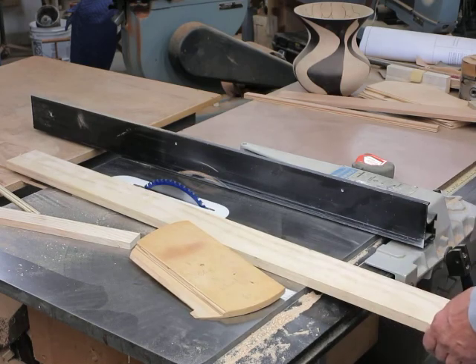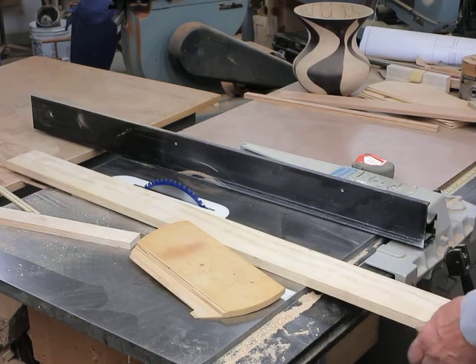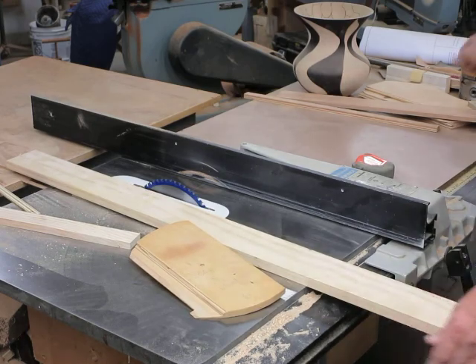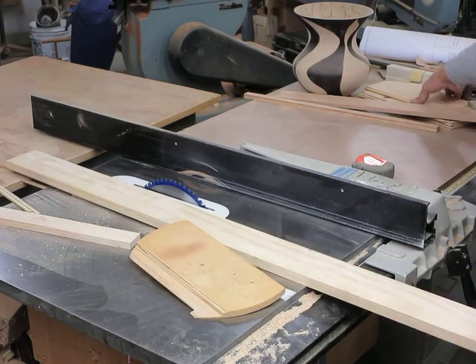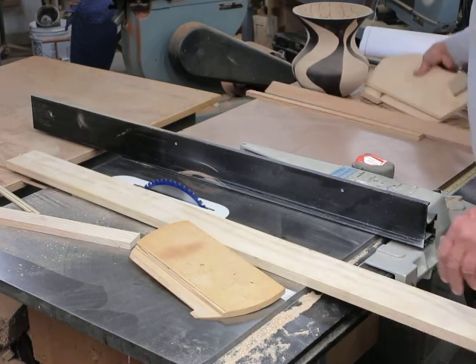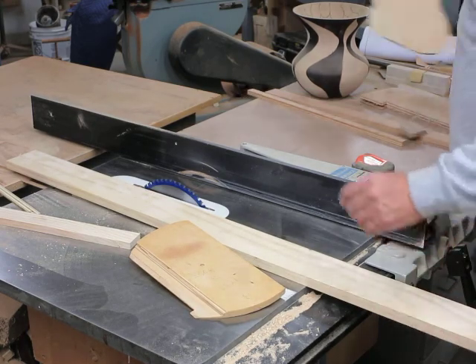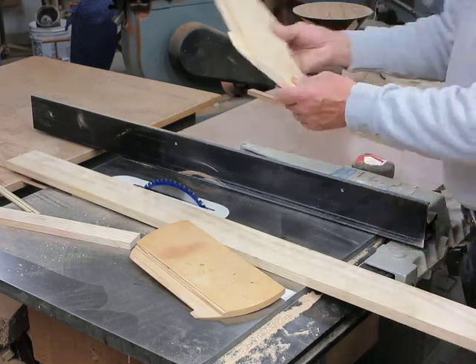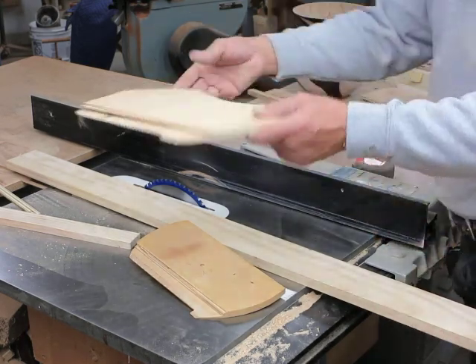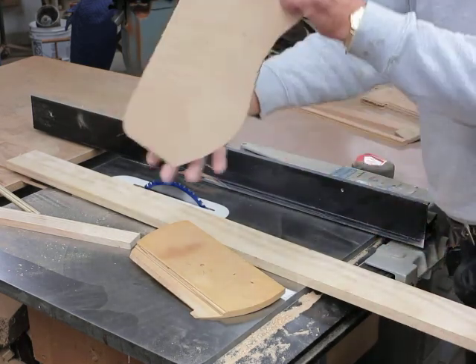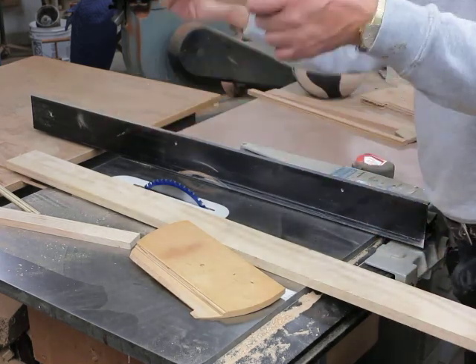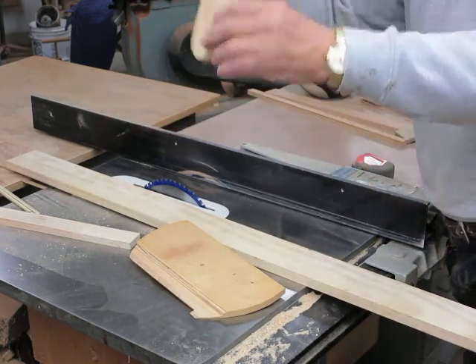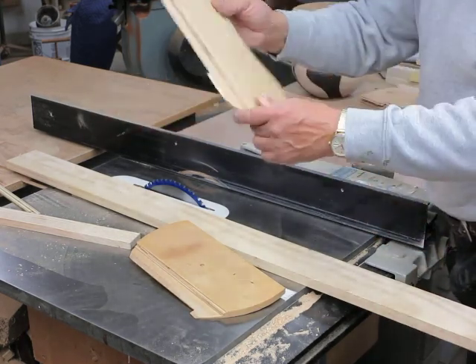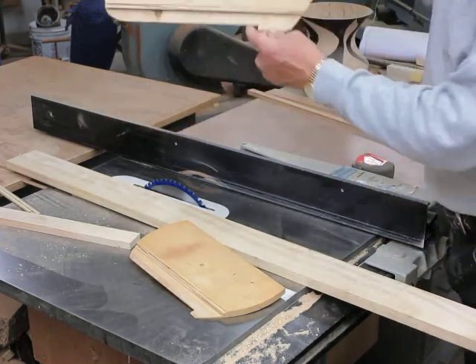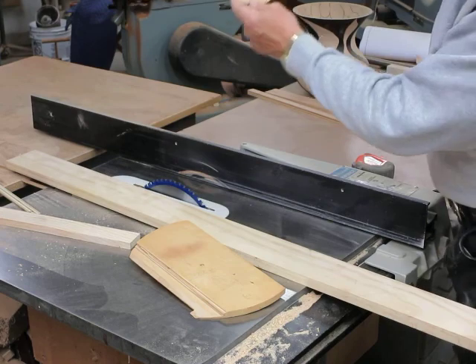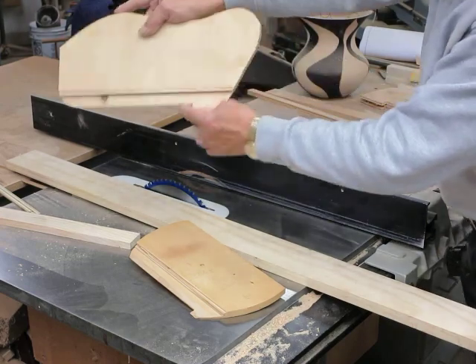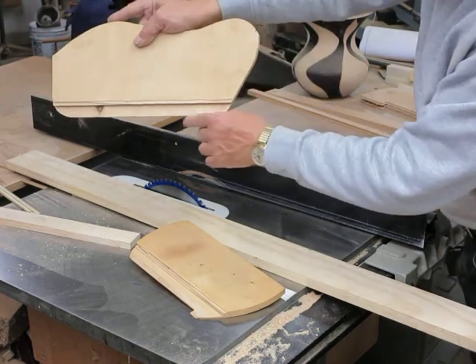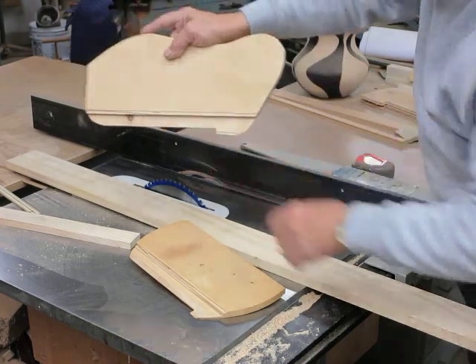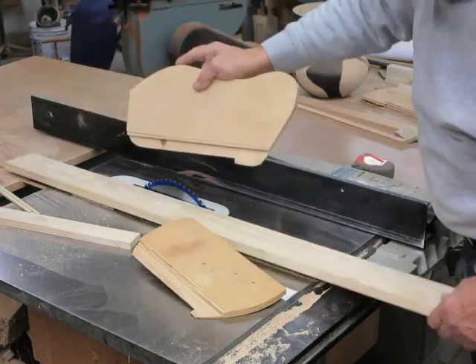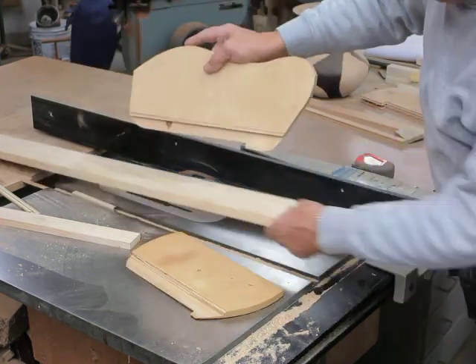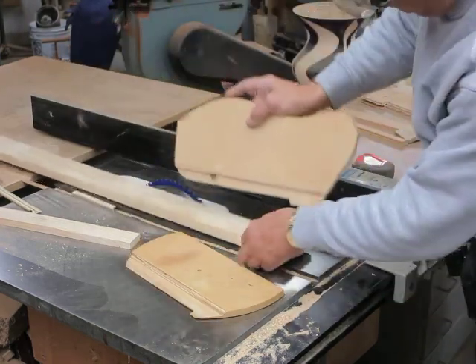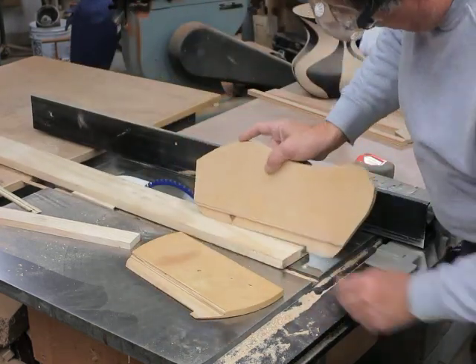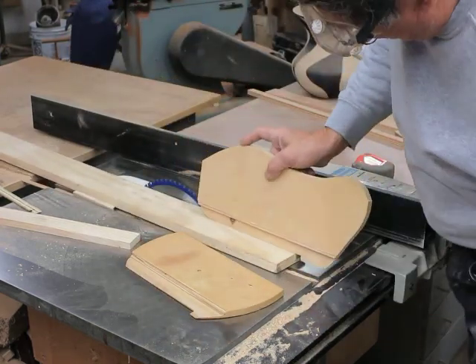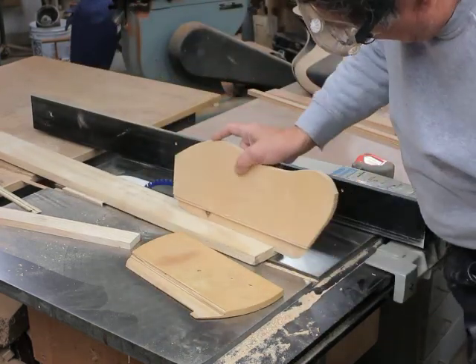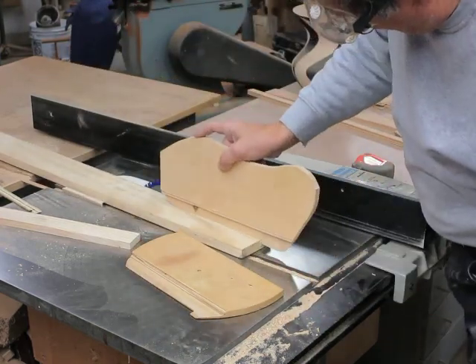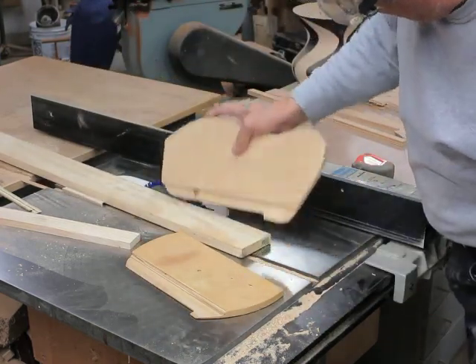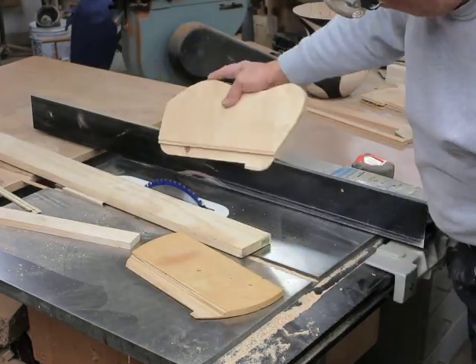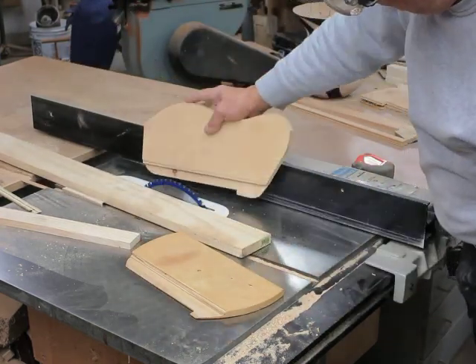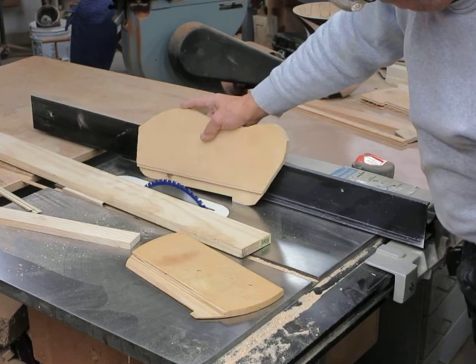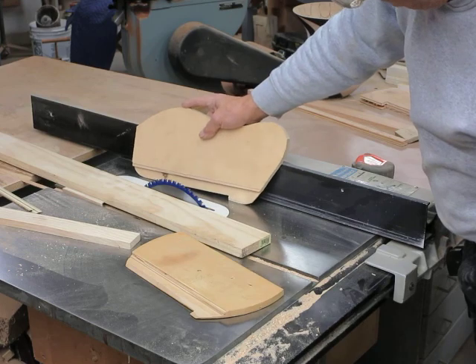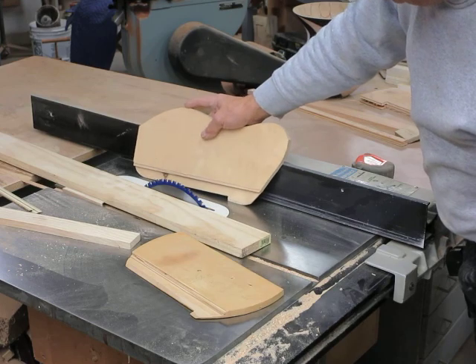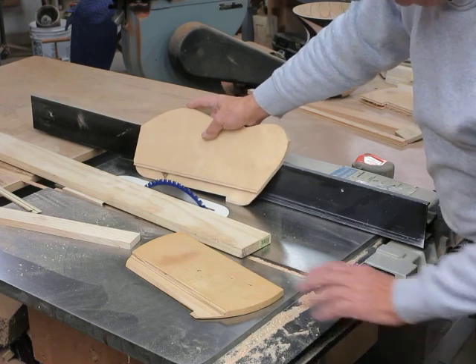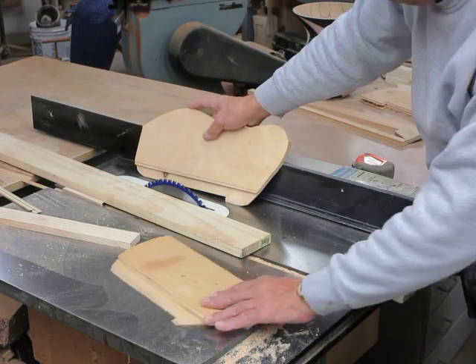Very easy. I got tons — big ones, small ones. See that? They have a little lip on the end. You push that through and your hand is nowhere near that blade.